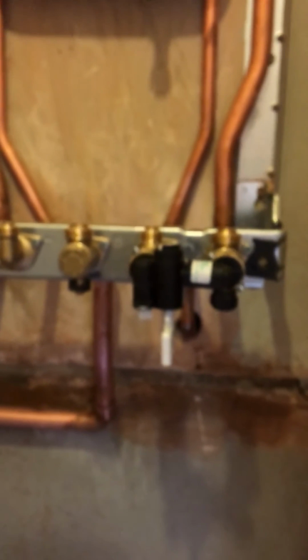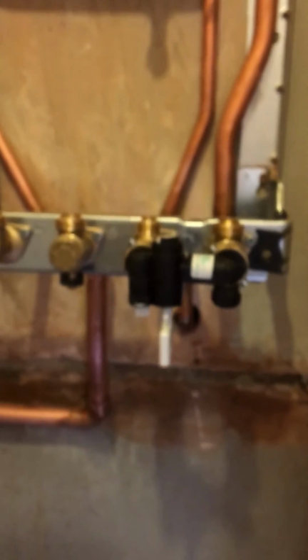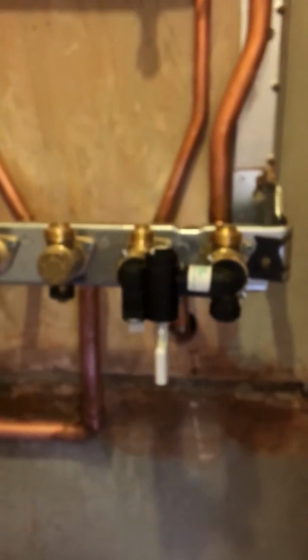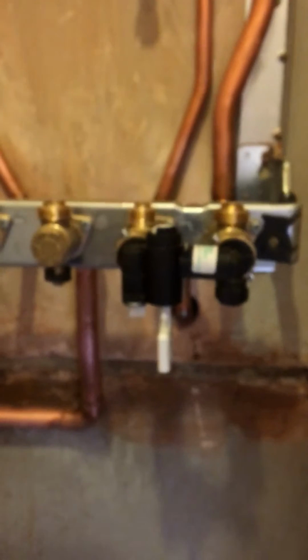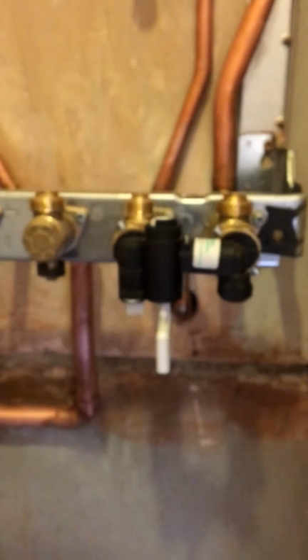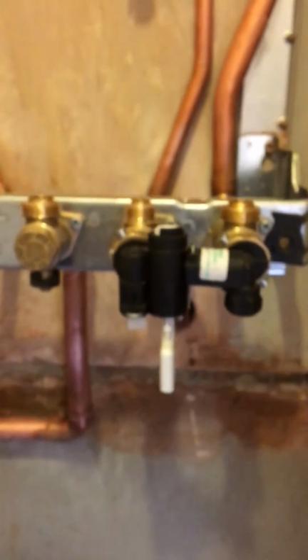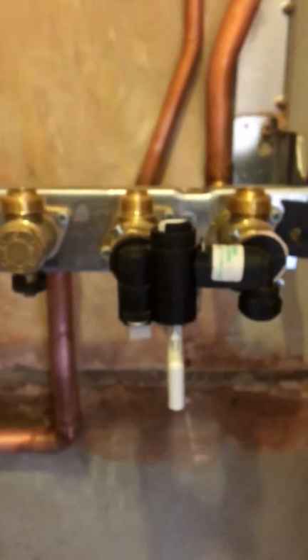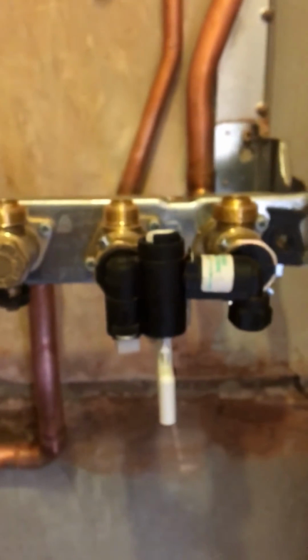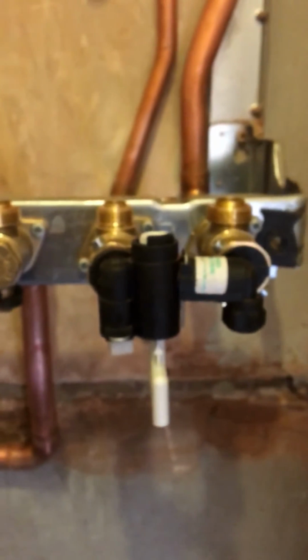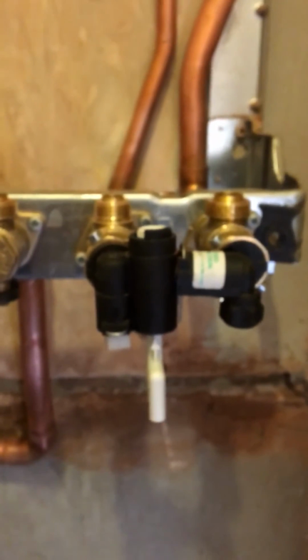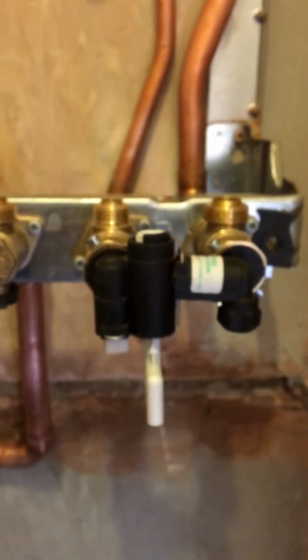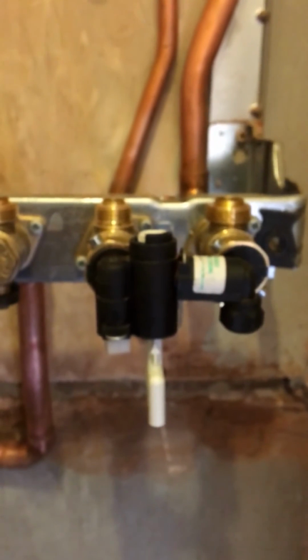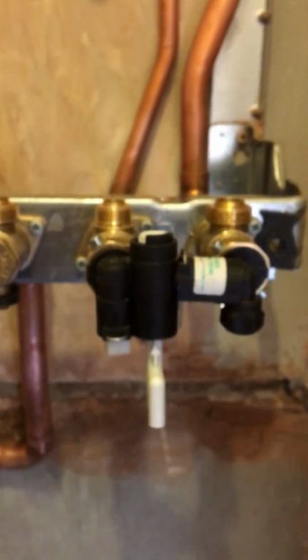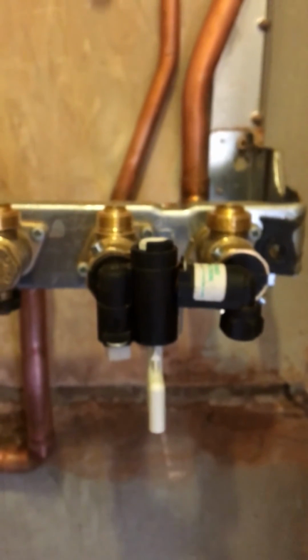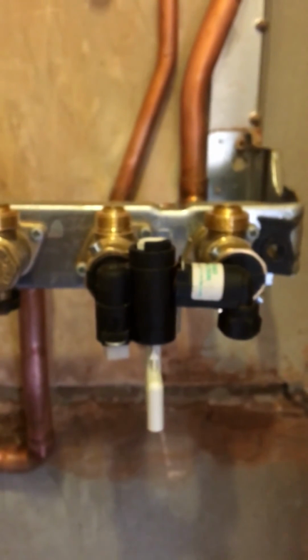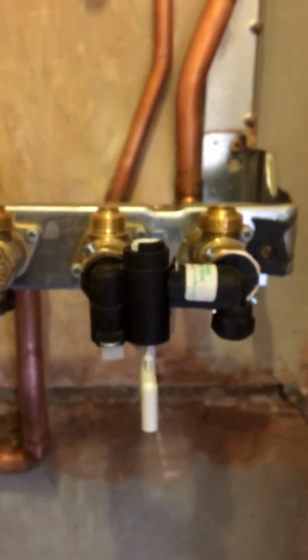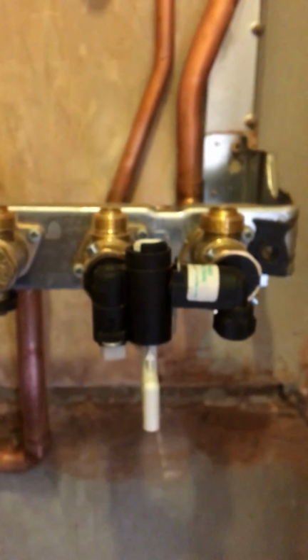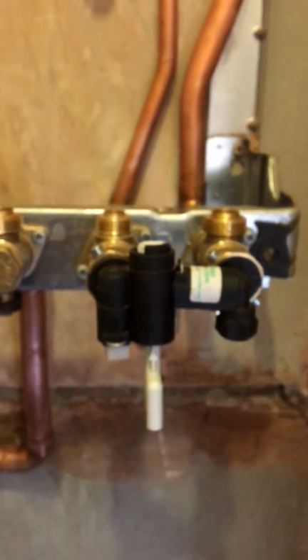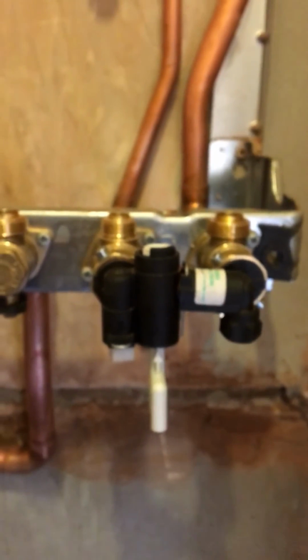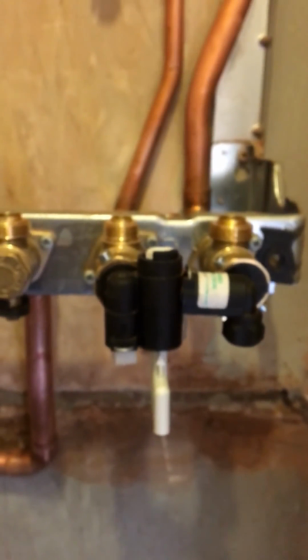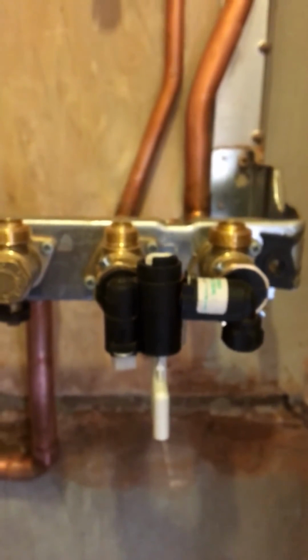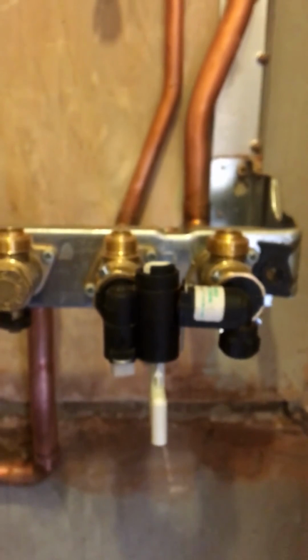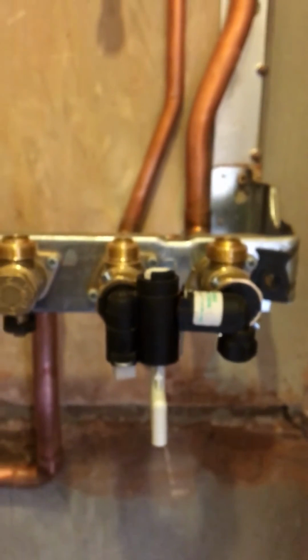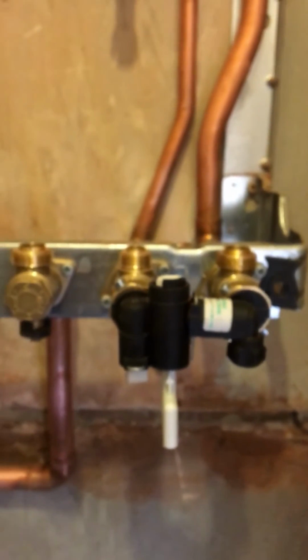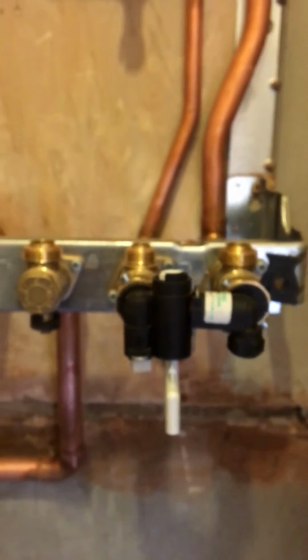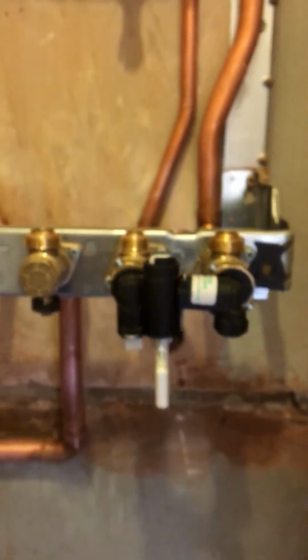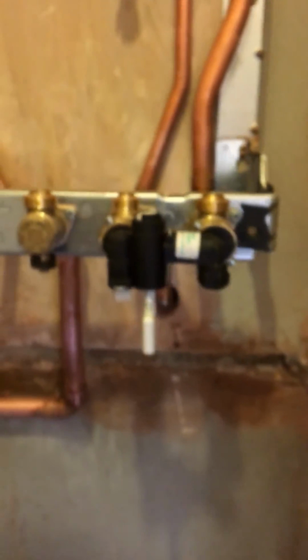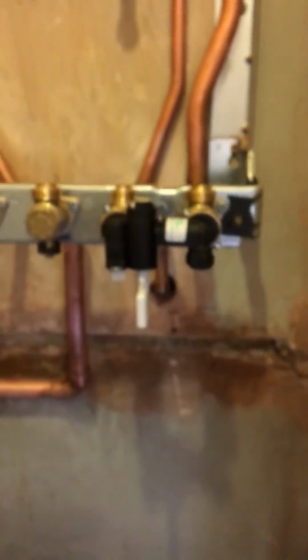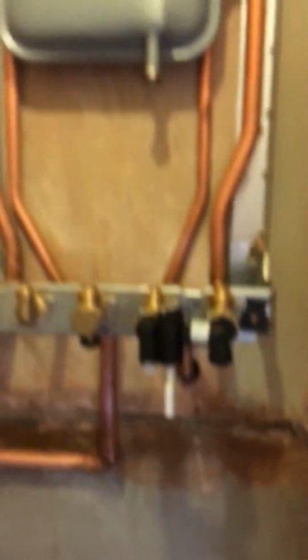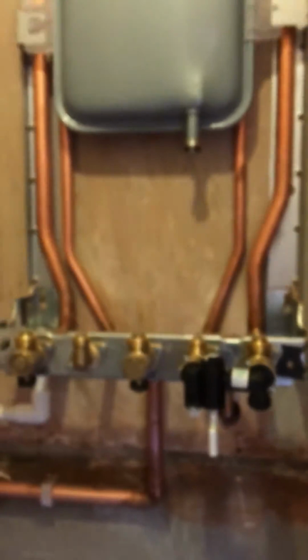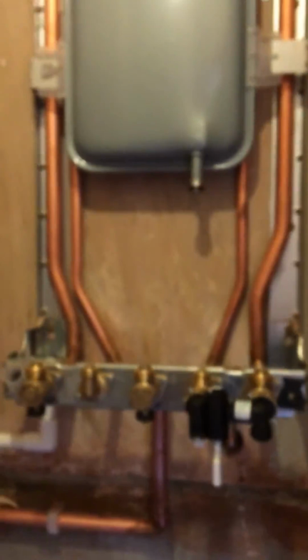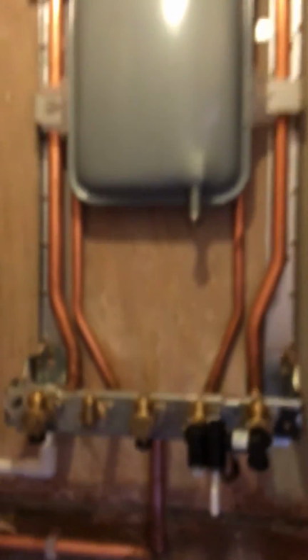If you over-pressurise it, you just want to let some of the air out of the radiators, or let a bit of water out of one of the bleed nipples on one of the radiators.